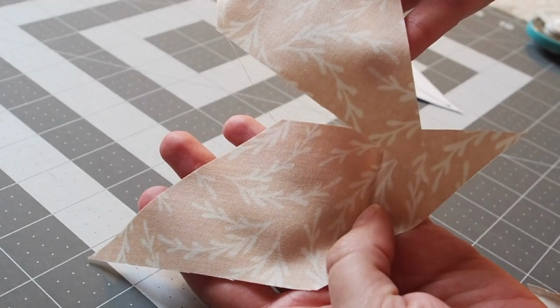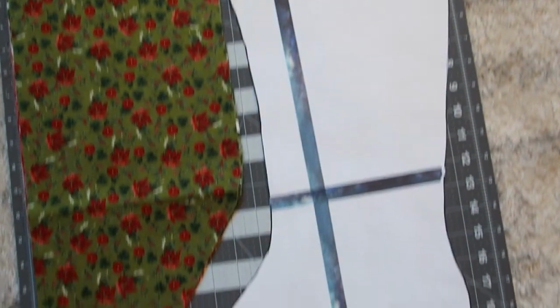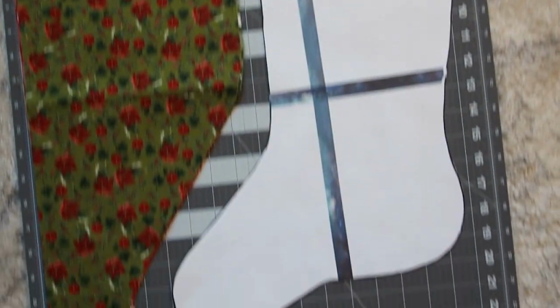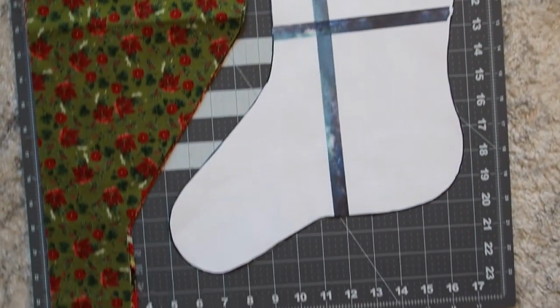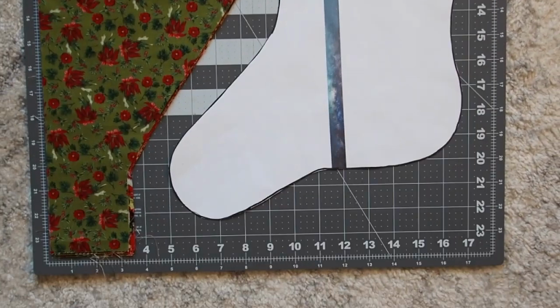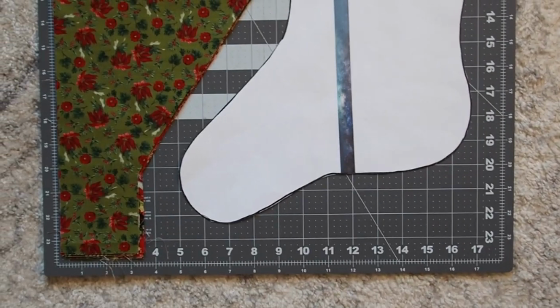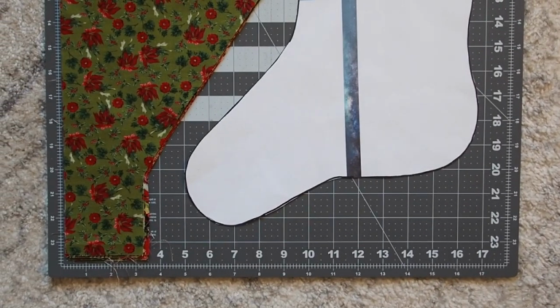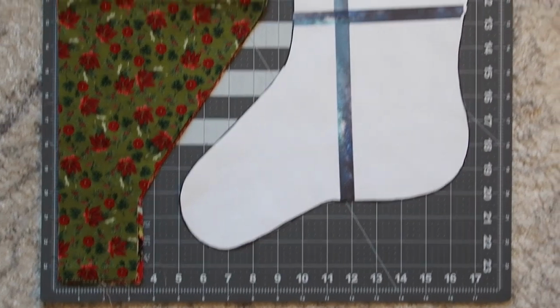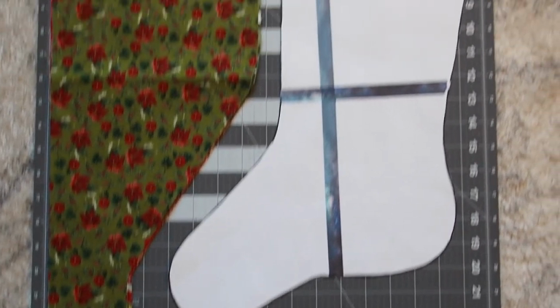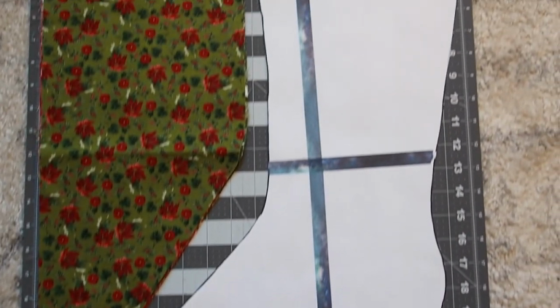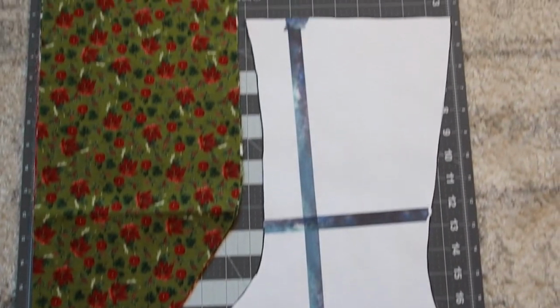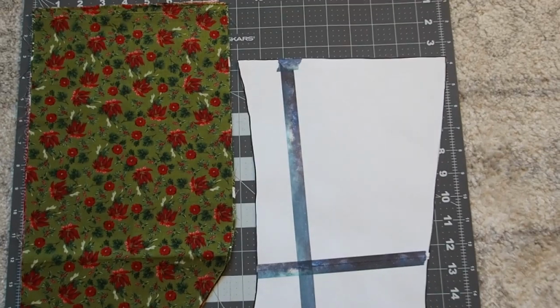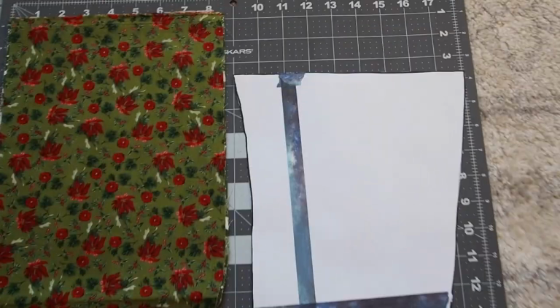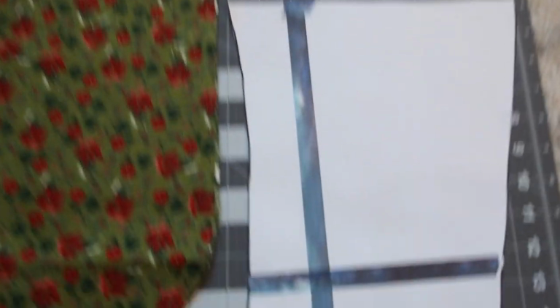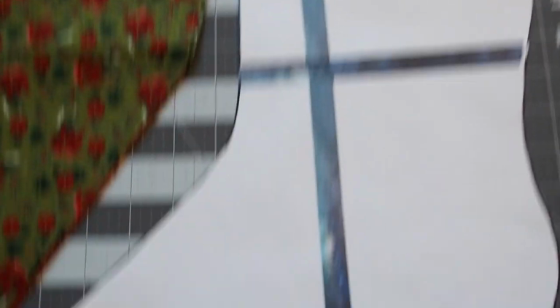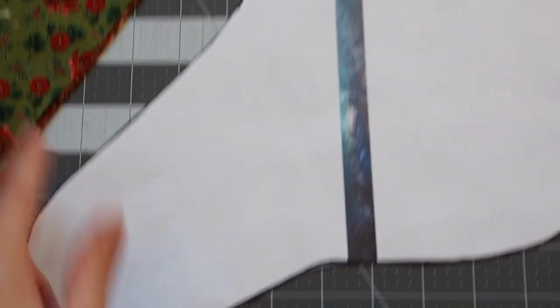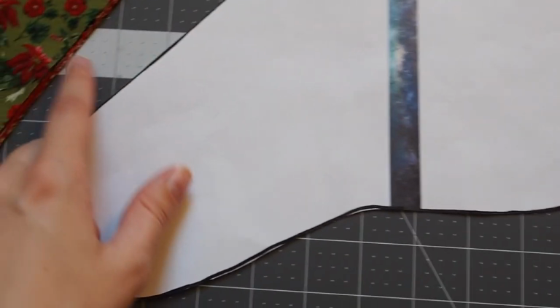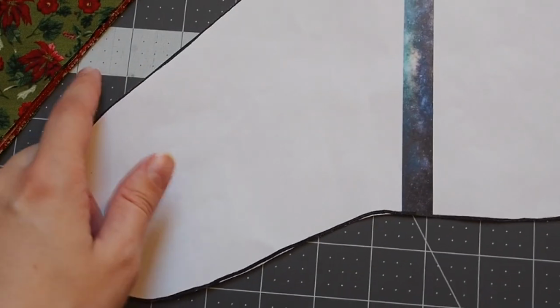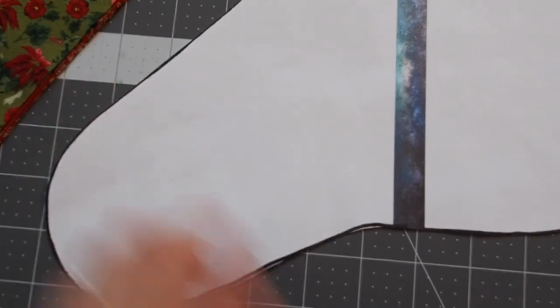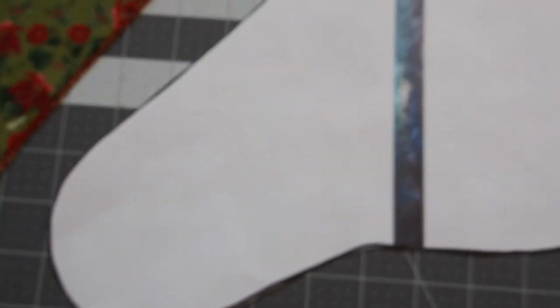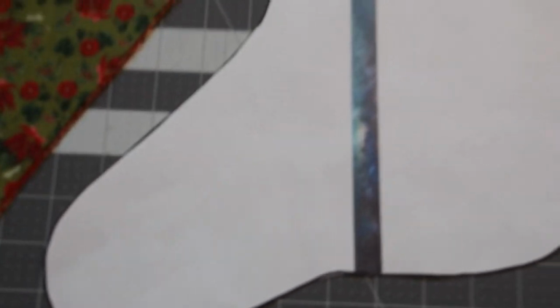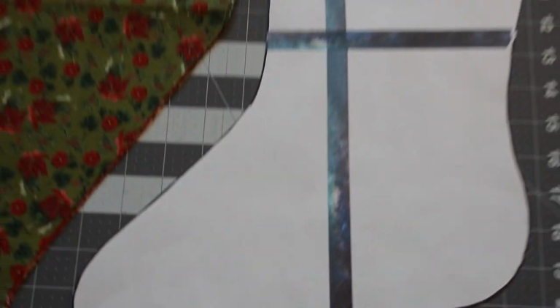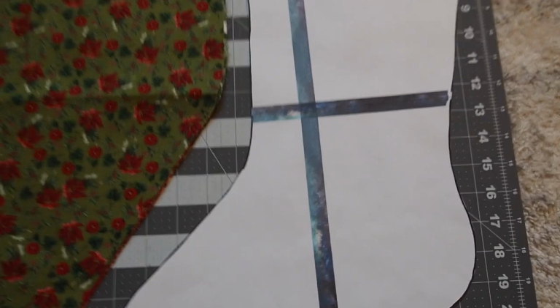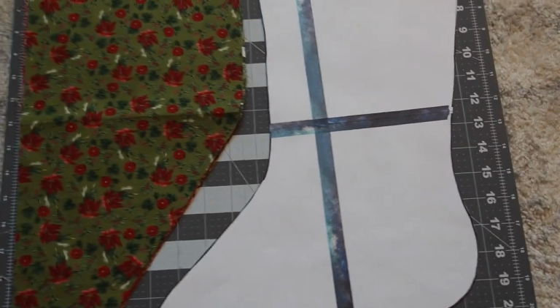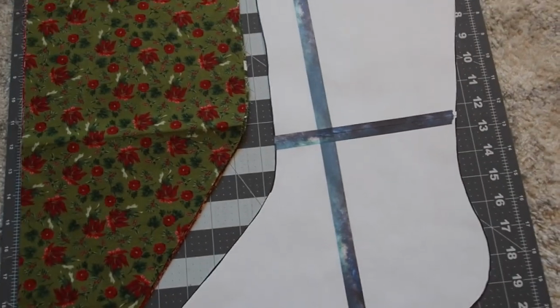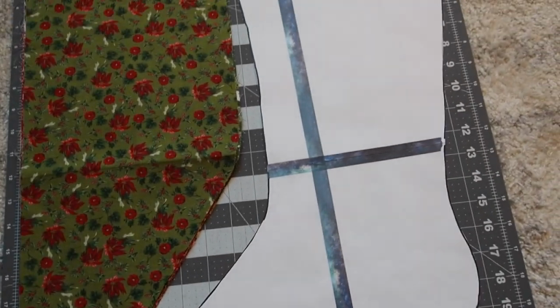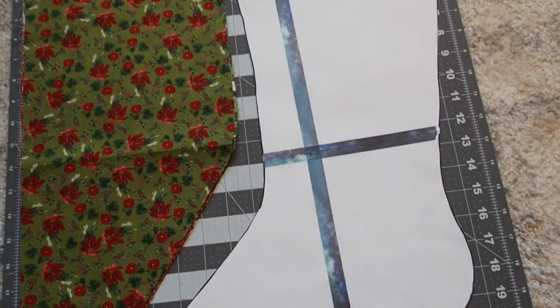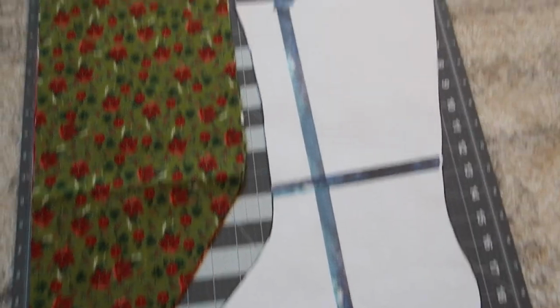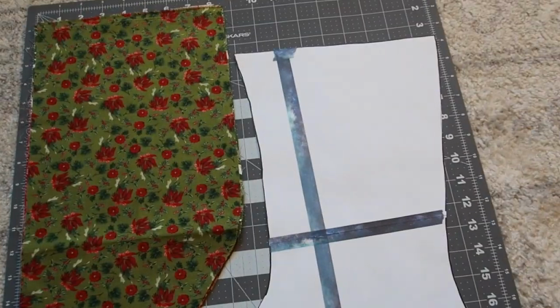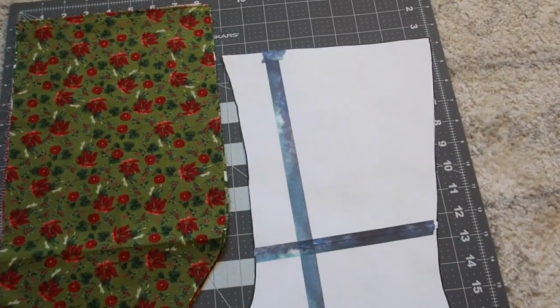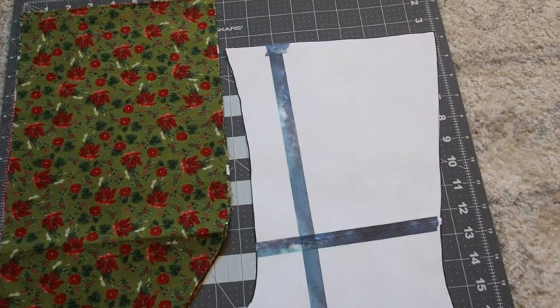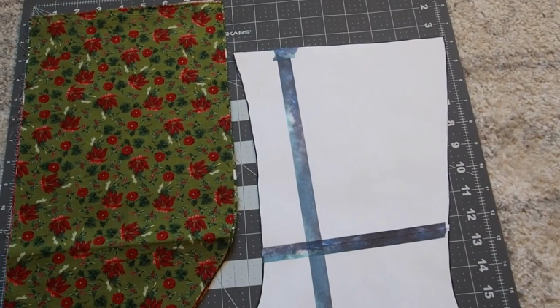For the traditional stockings I didn't film it, but I lay down all of the fat quarters in a pile and I cut out this rough stocking shape making sure there's a bit of space on the edges, and then I use my ruler to cut straight diagonal lines.